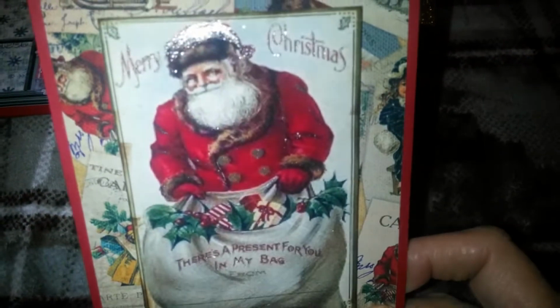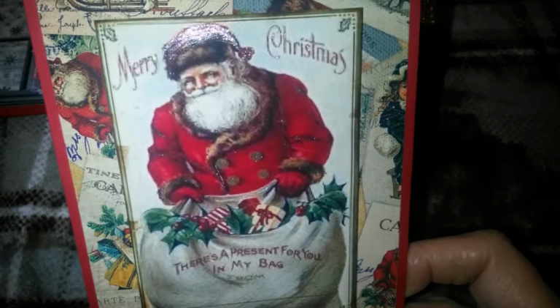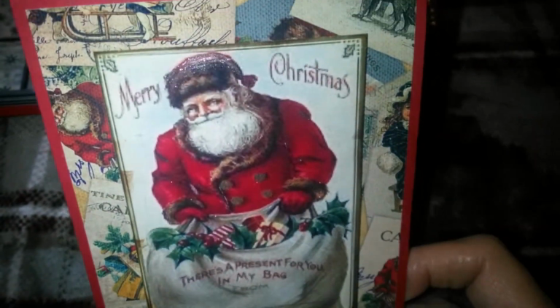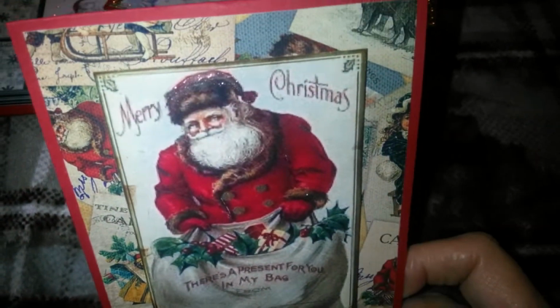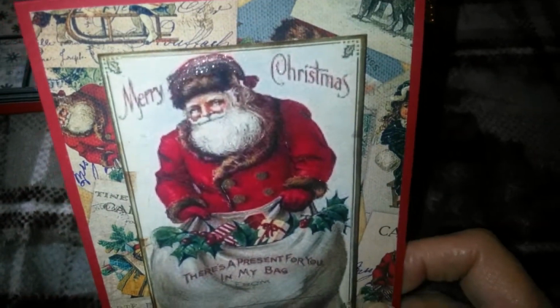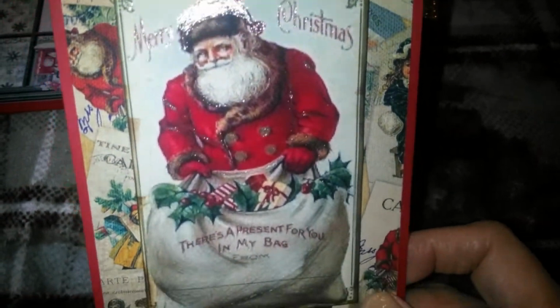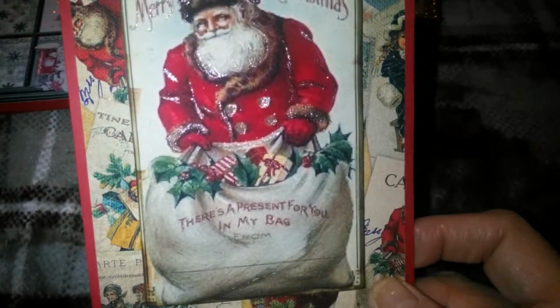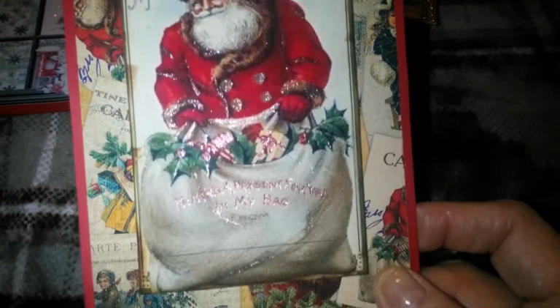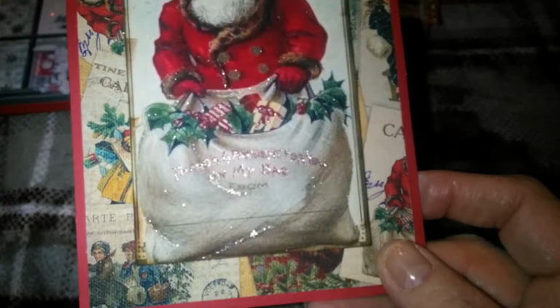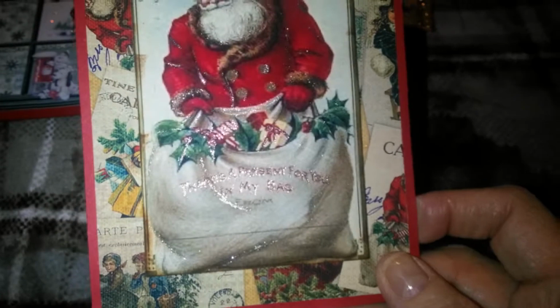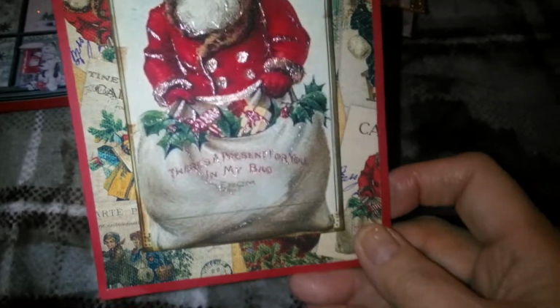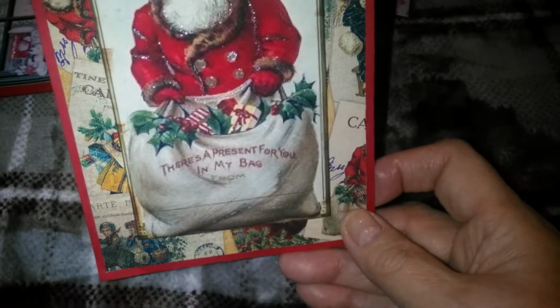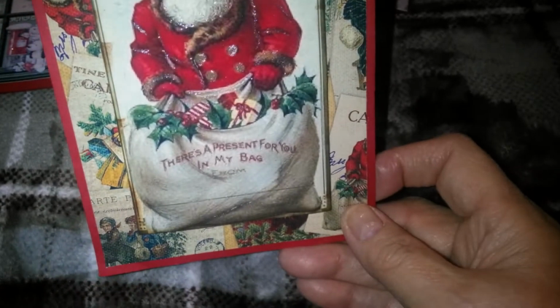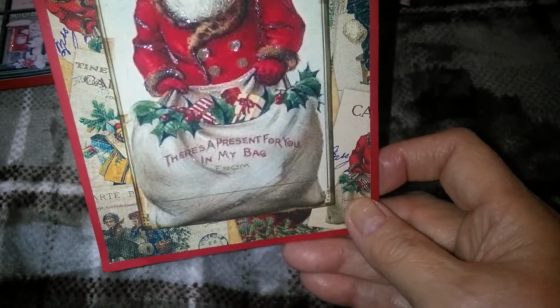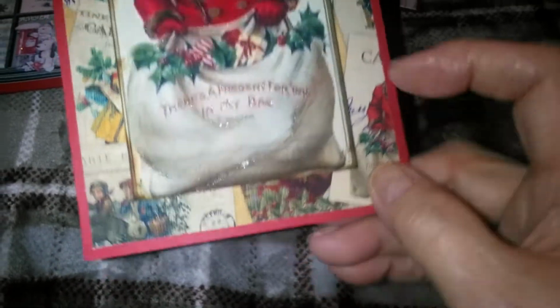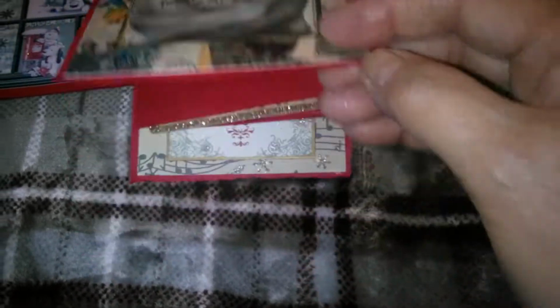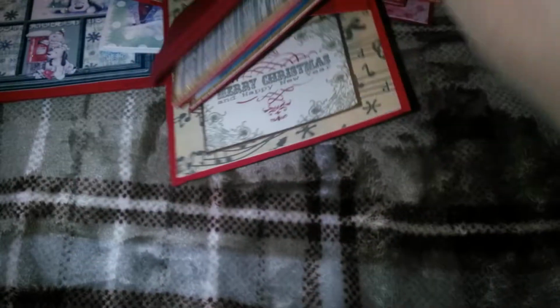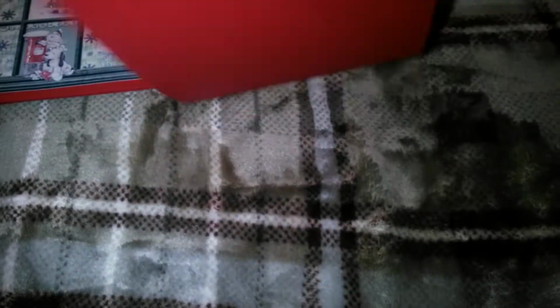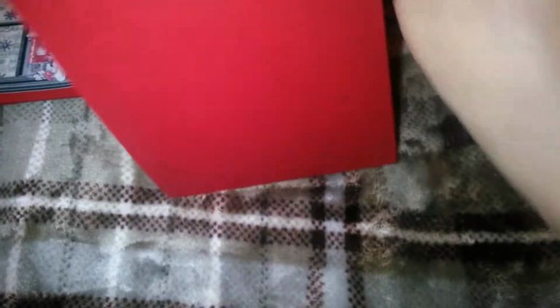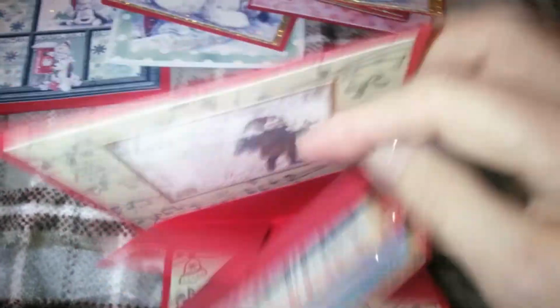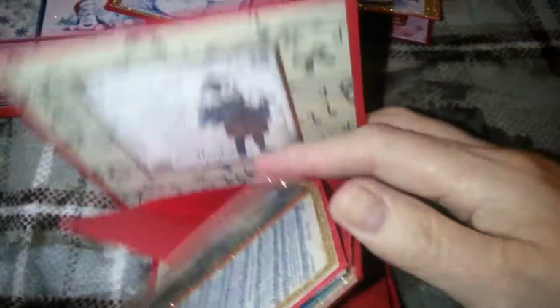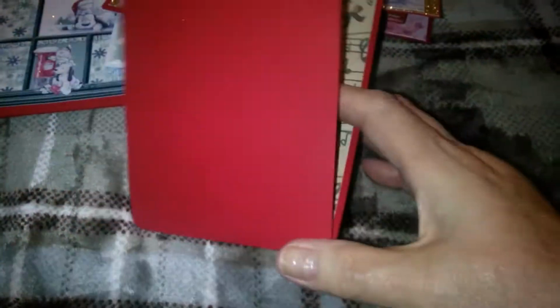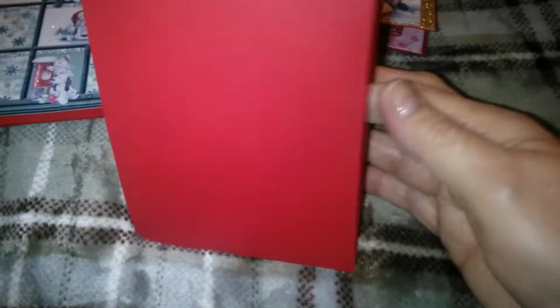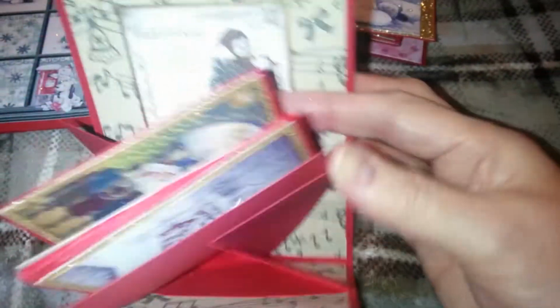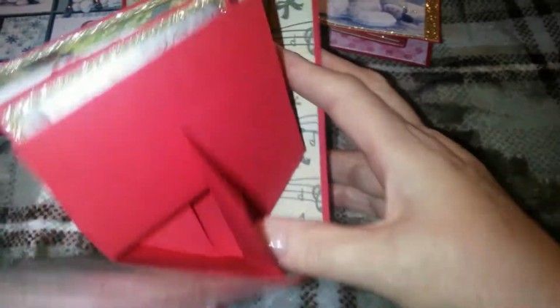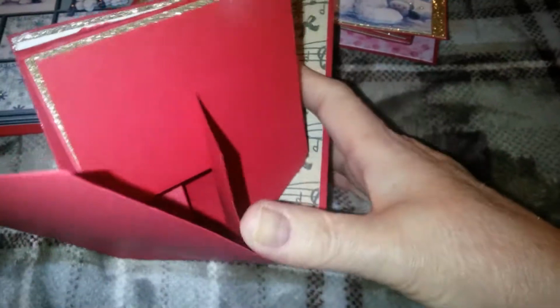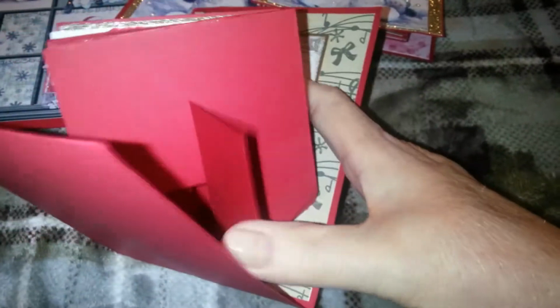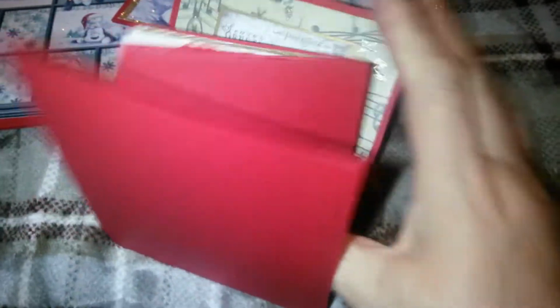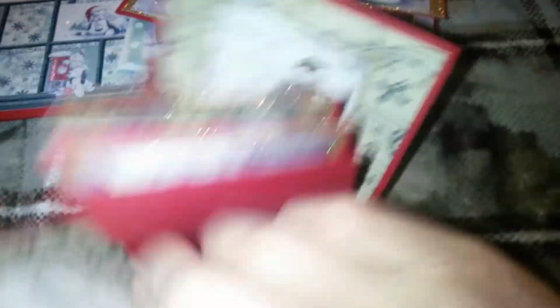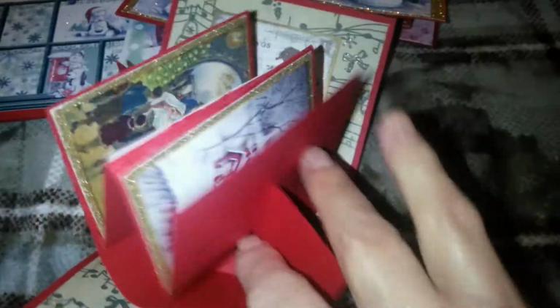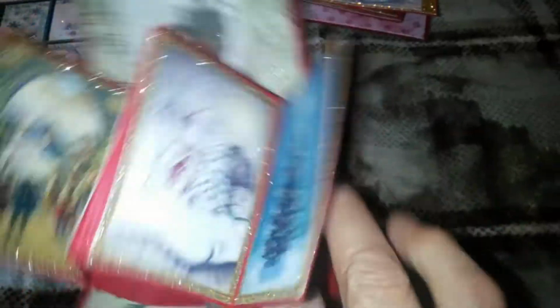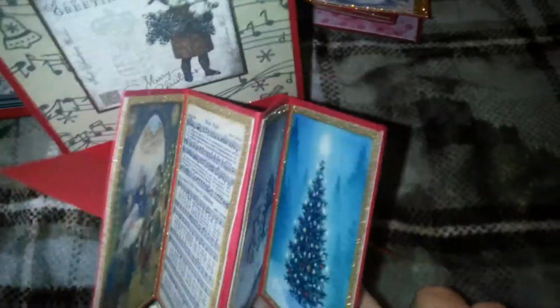It says Merry Christmas. And I sparkled up Santa. And then this one's a pop-up card too. If I can get it open.